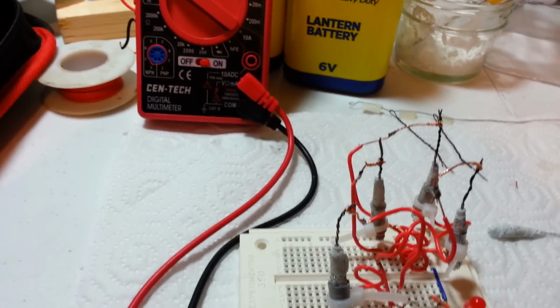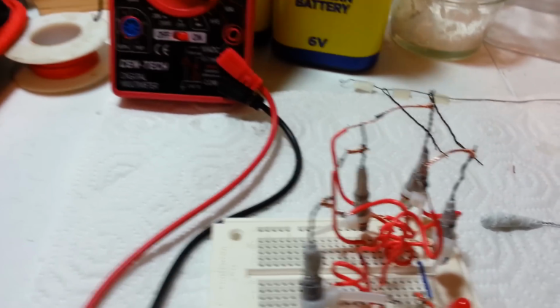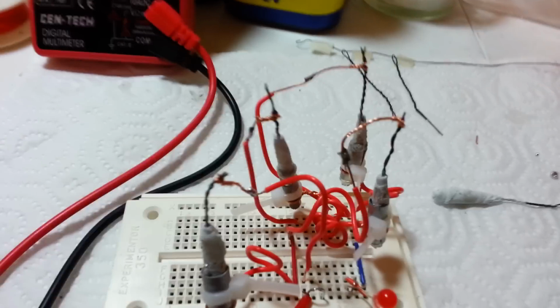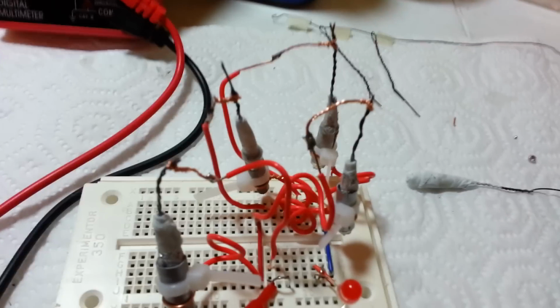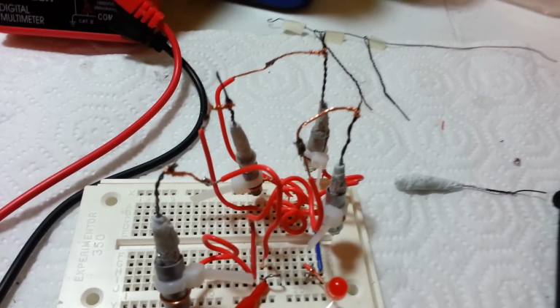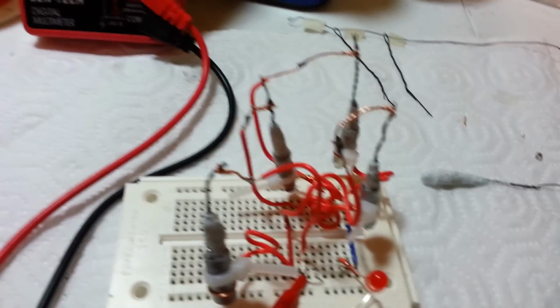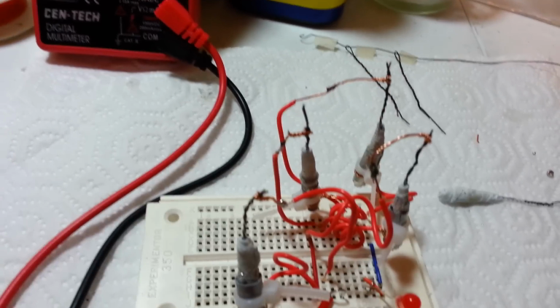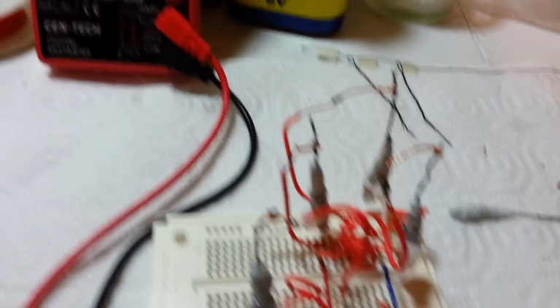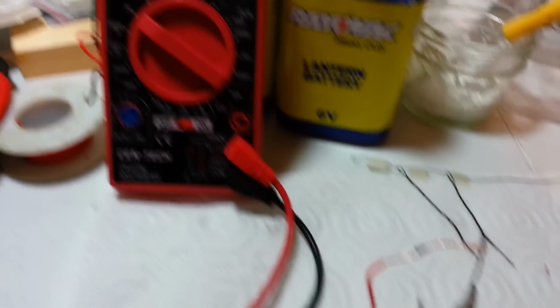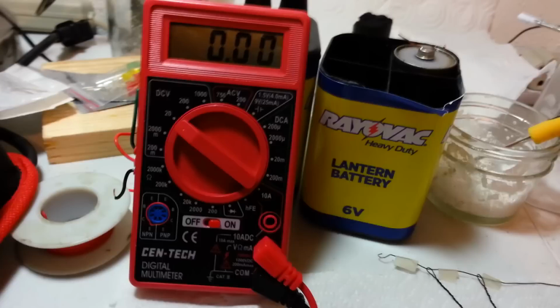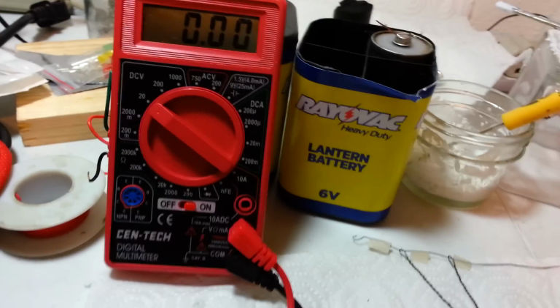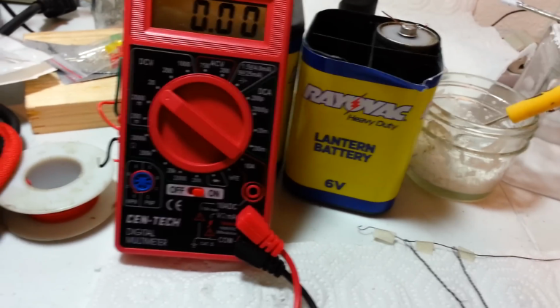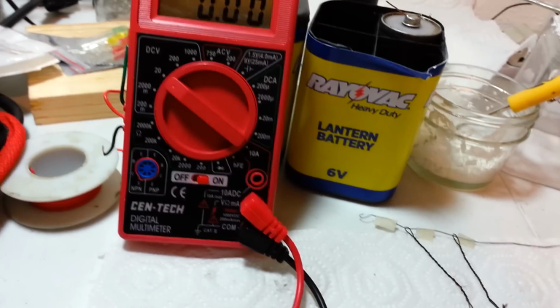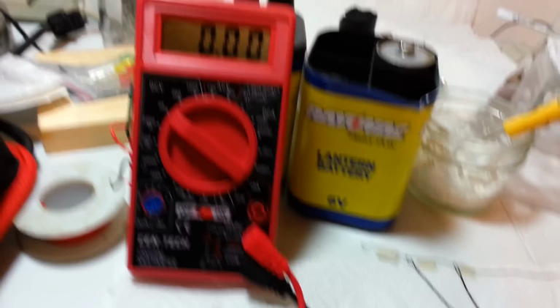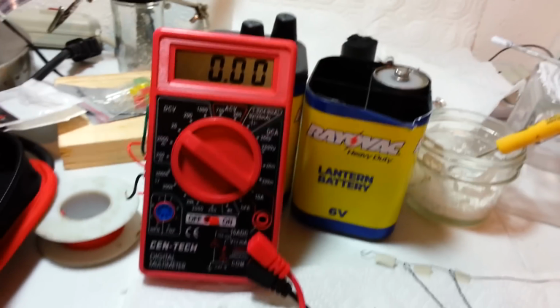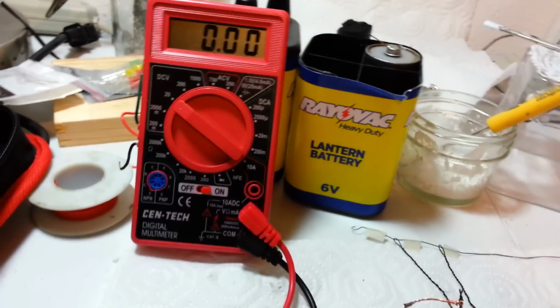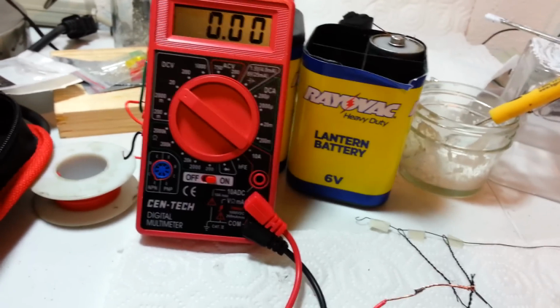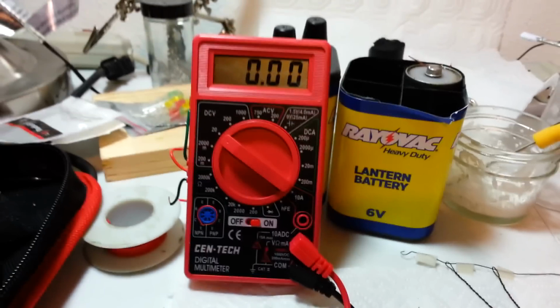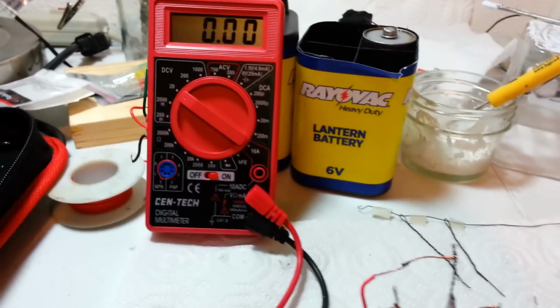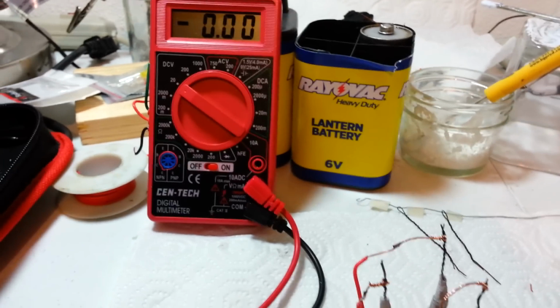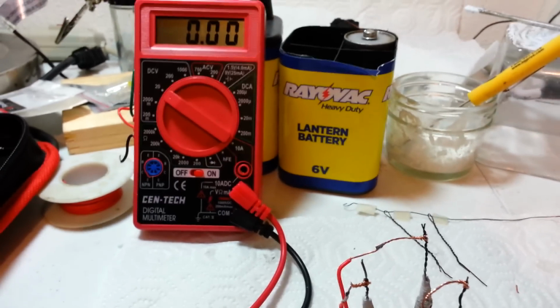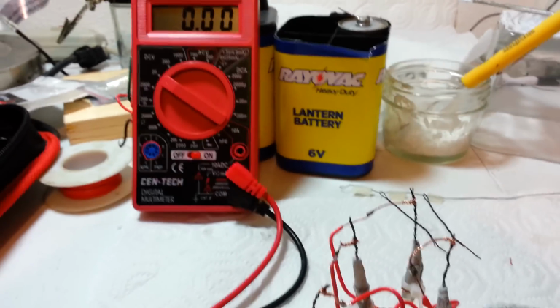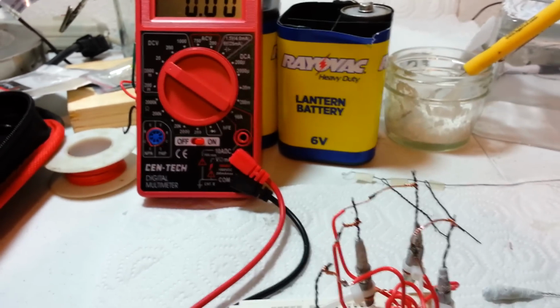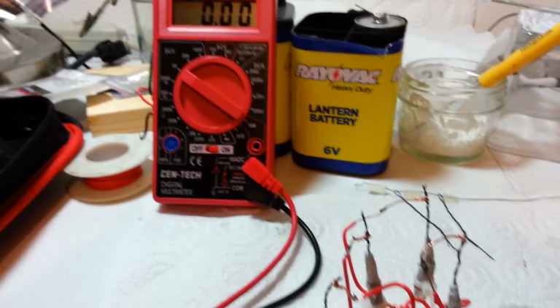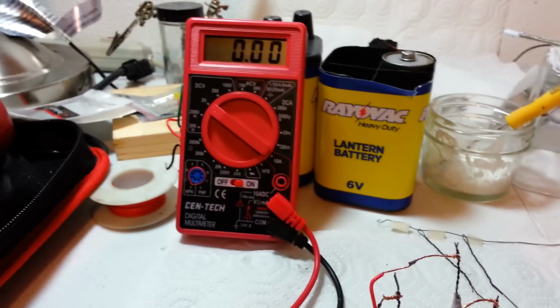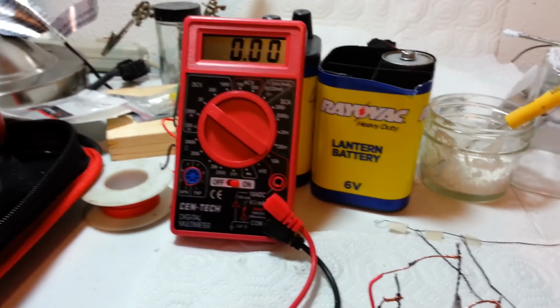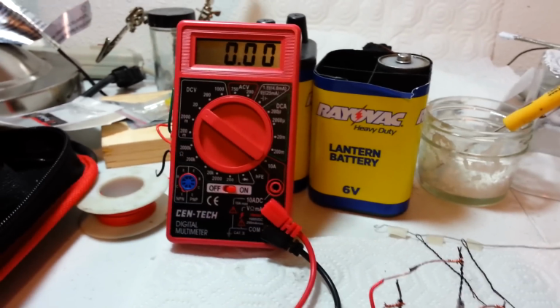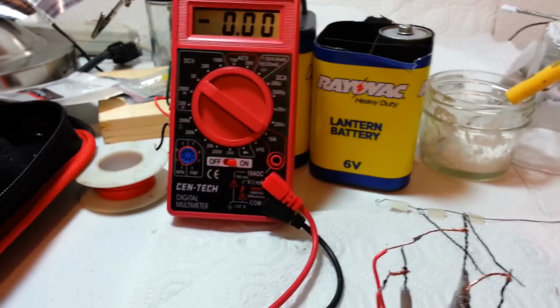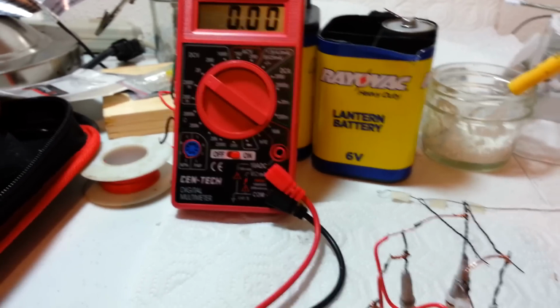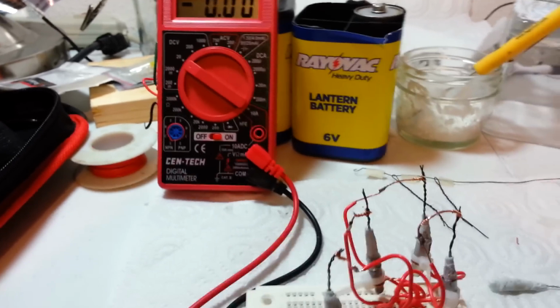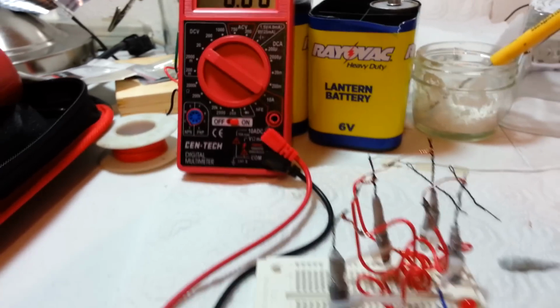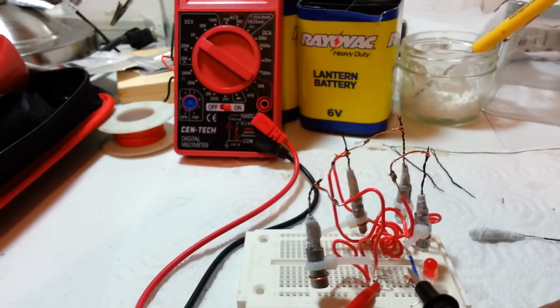I have four of the cells hooked in series and let's see what the voltage is. I've been playing with this for quite a while, so I've kind of run the power down a bit — probably quite a bit.